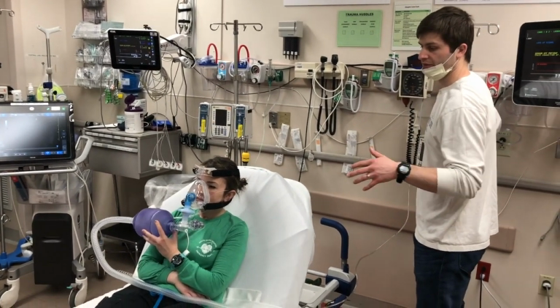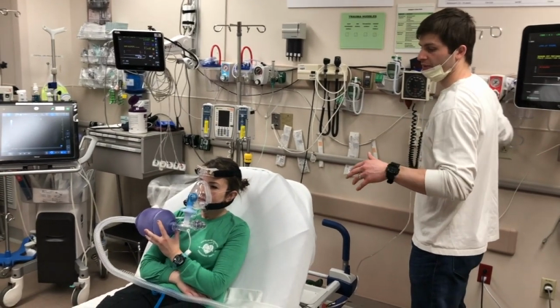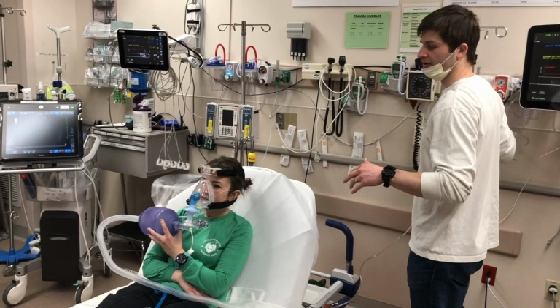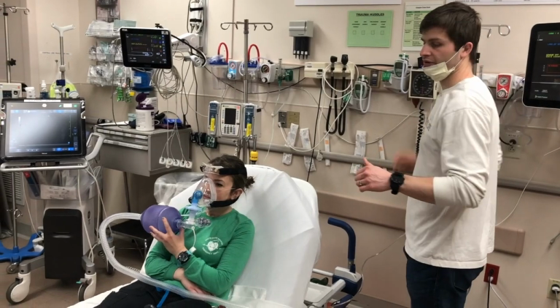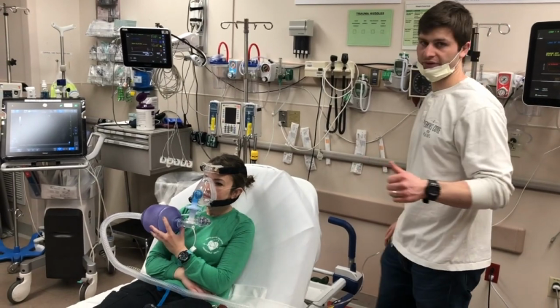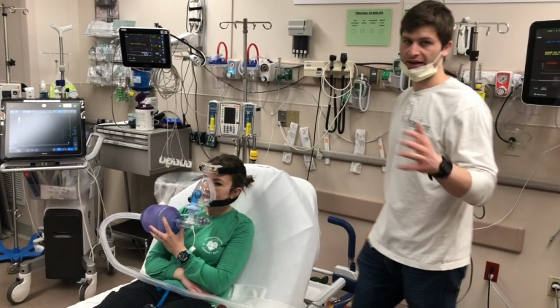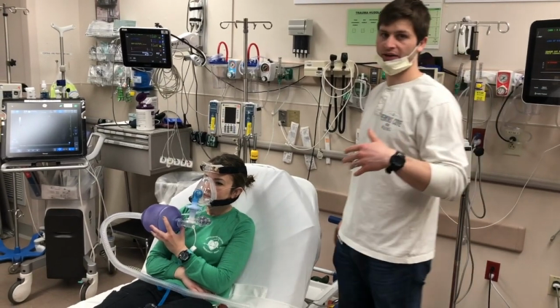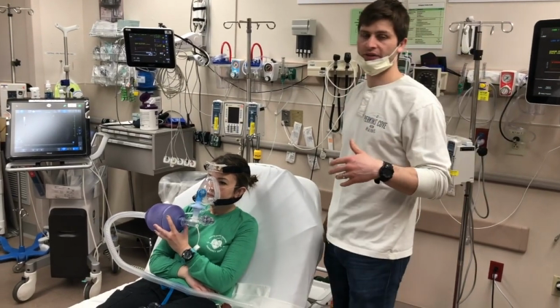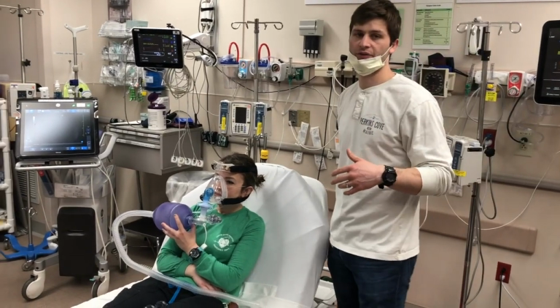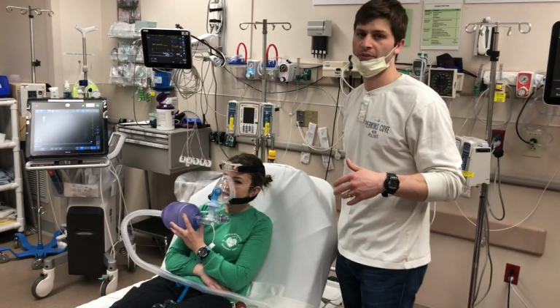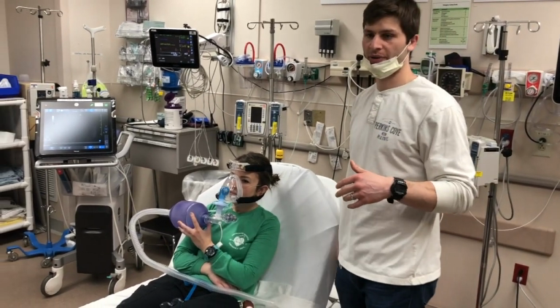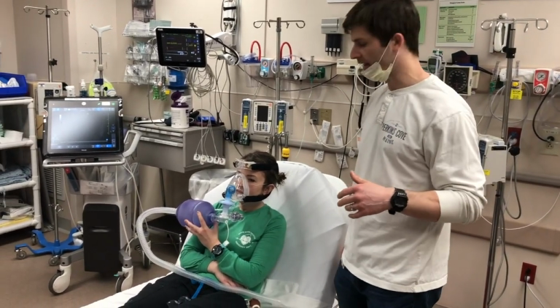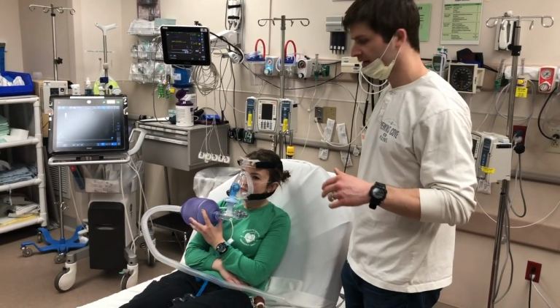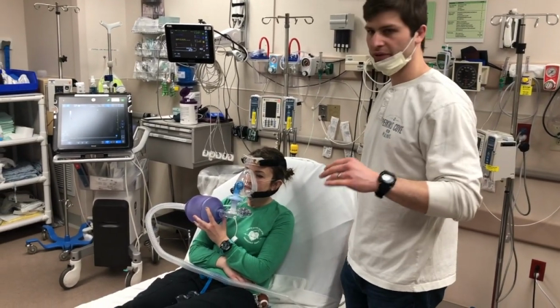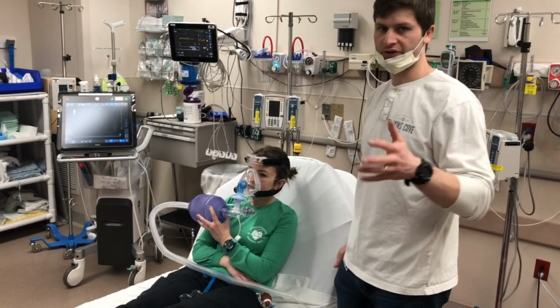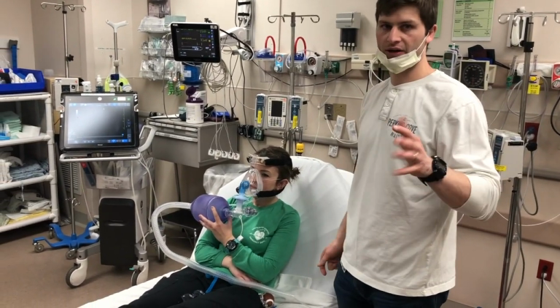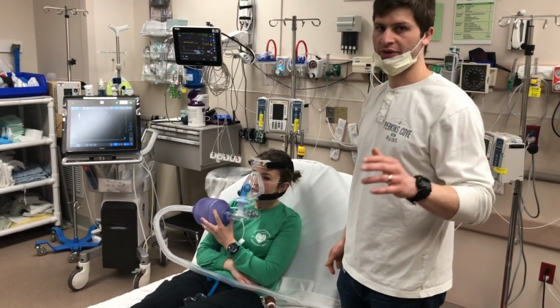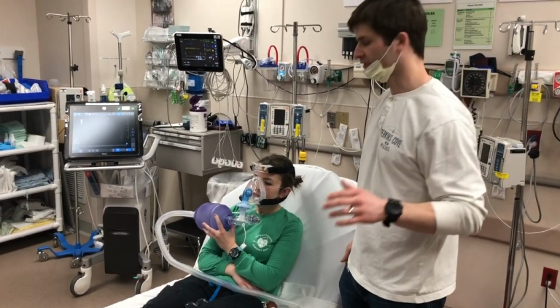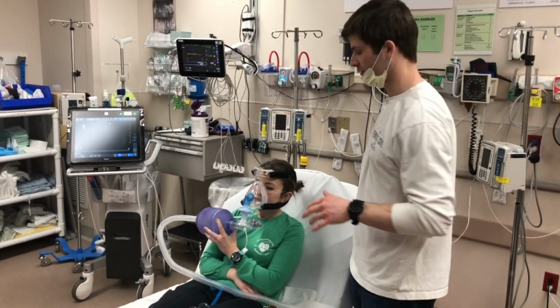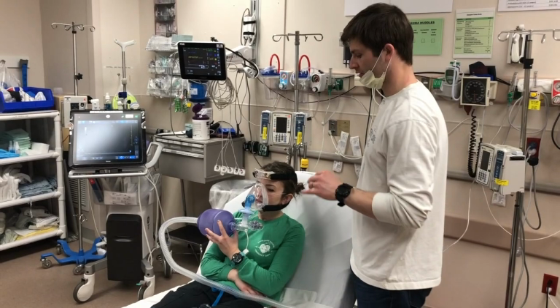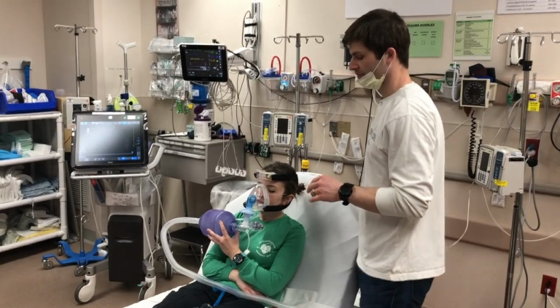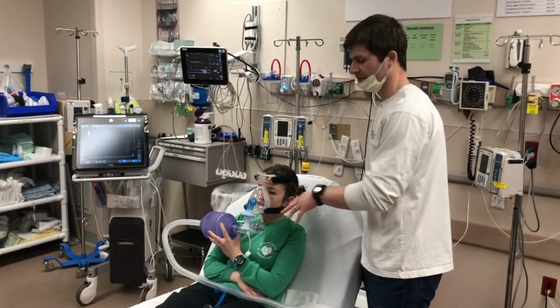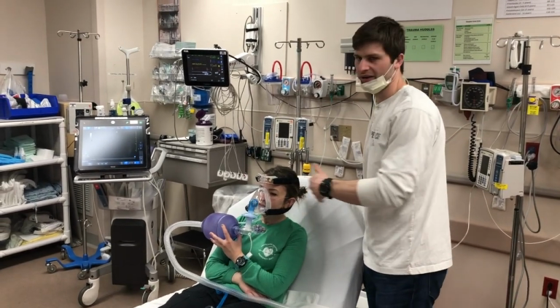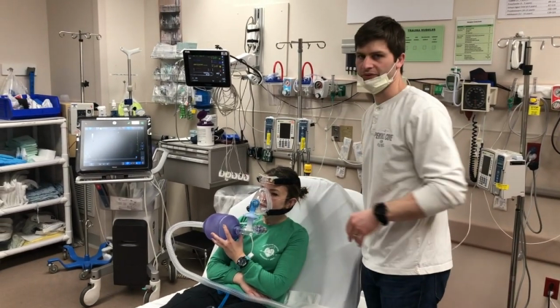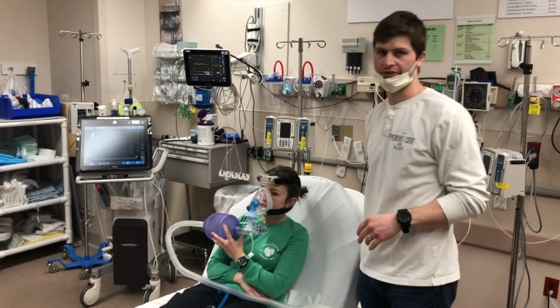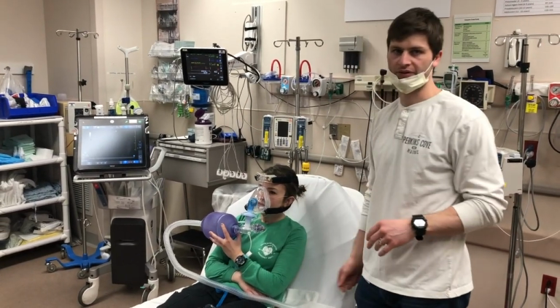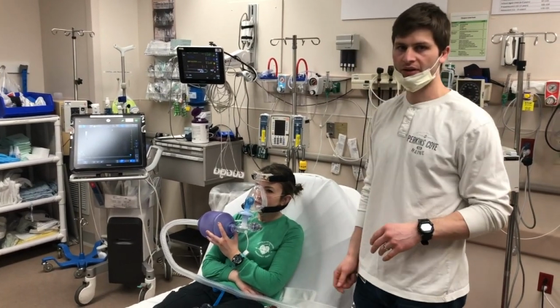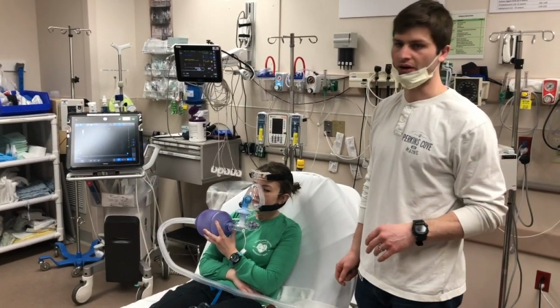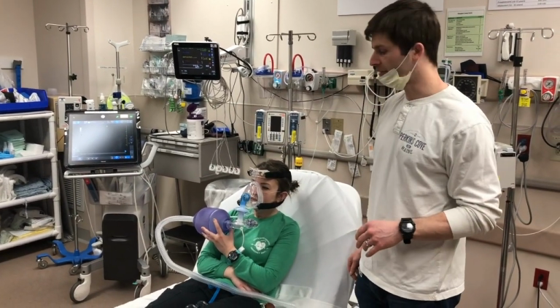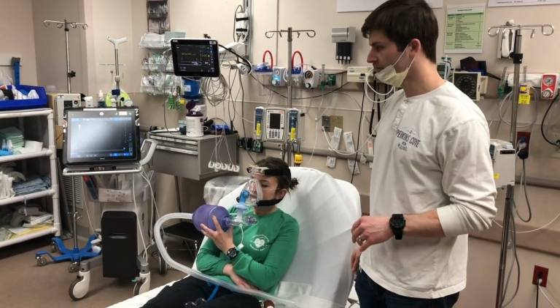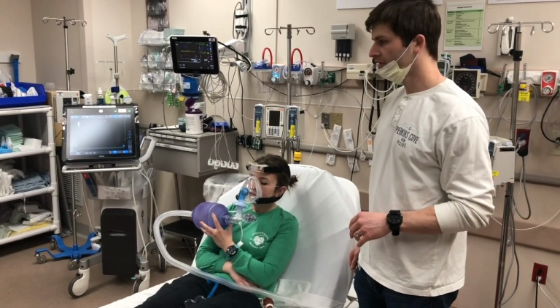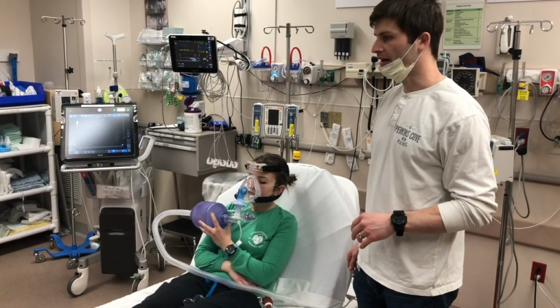To give credit where credit is due, this is Scott Weingart's idea from the EMCrit podcast — just our adapted version, because we have a couple of differences in our equipment.